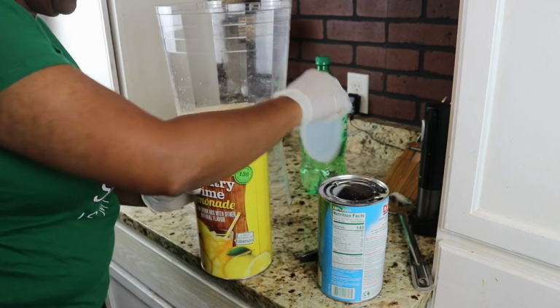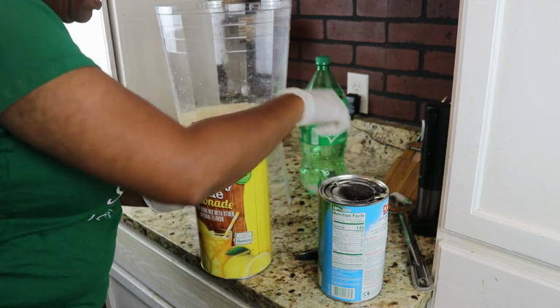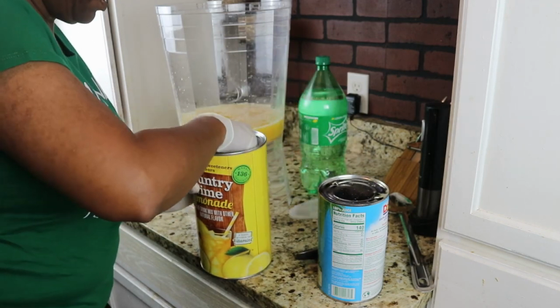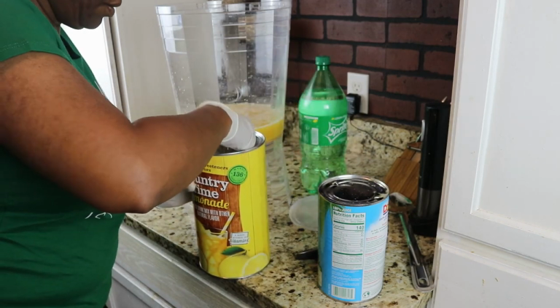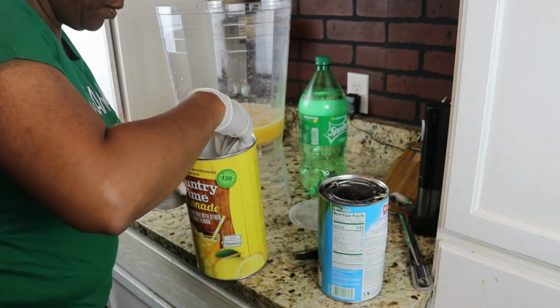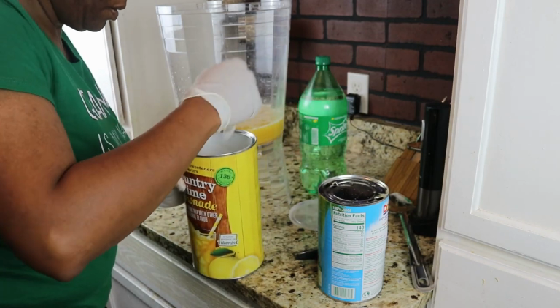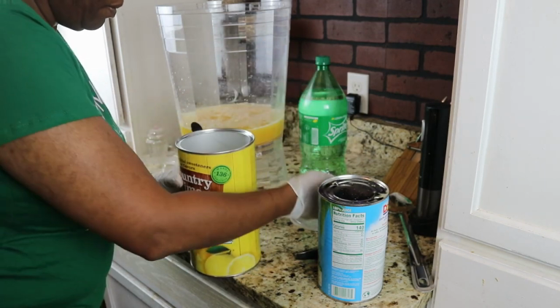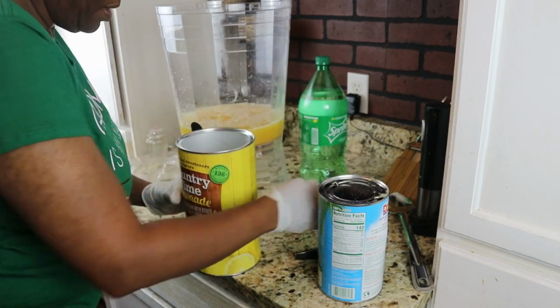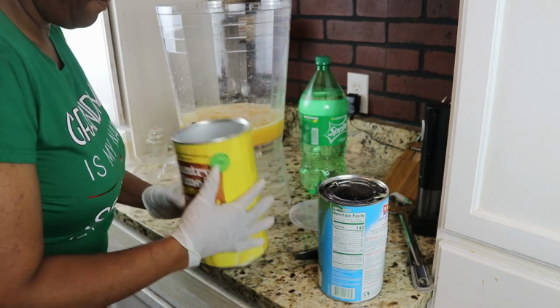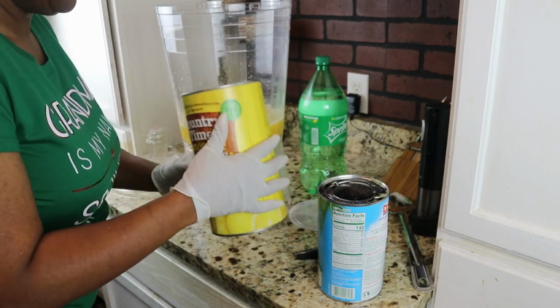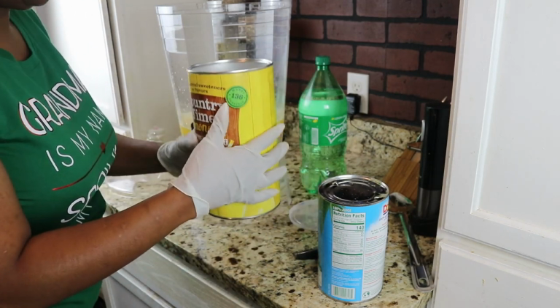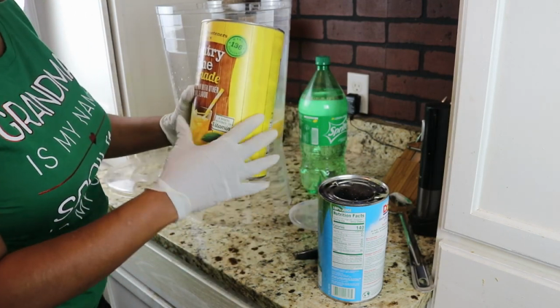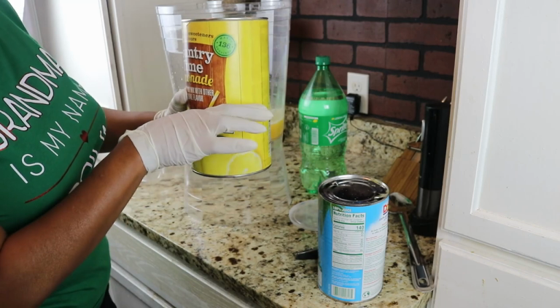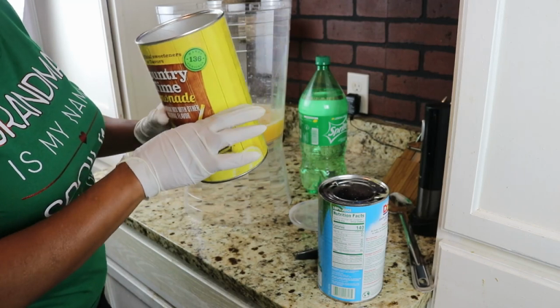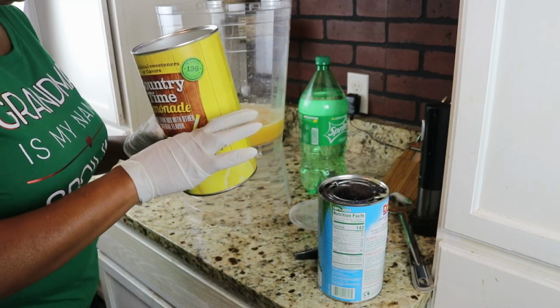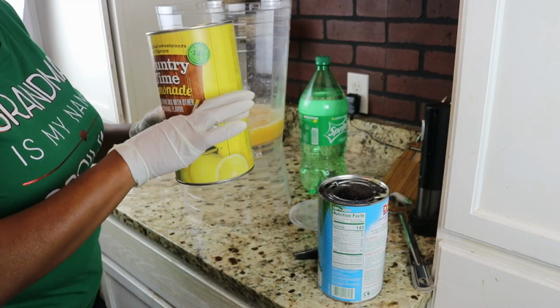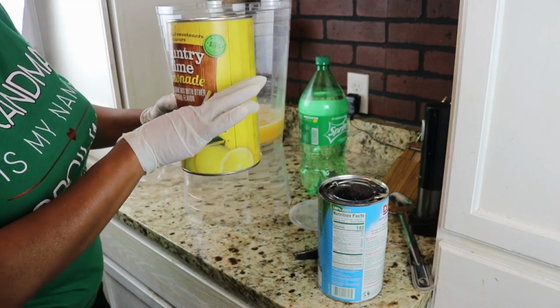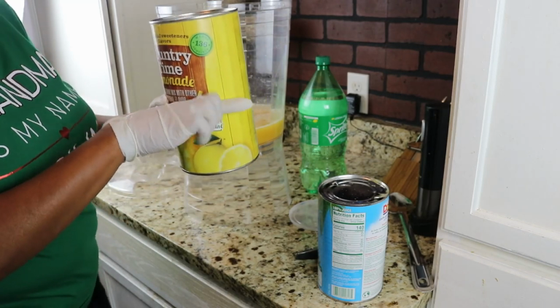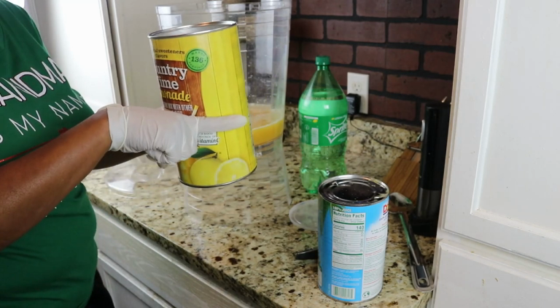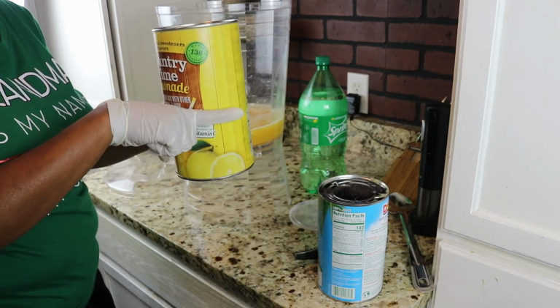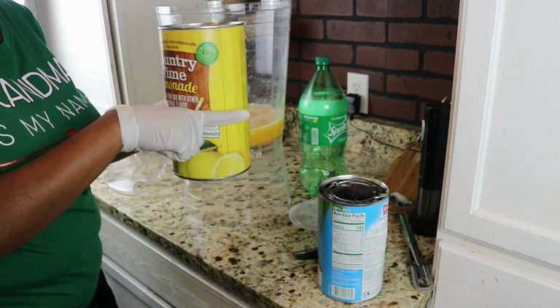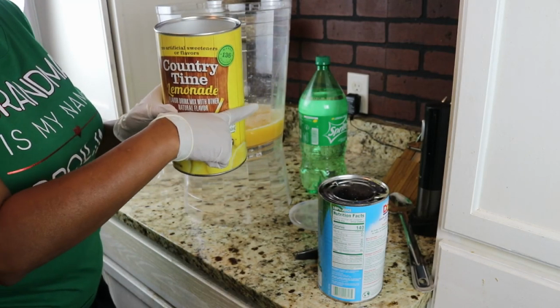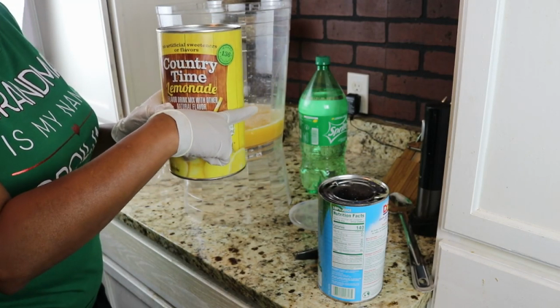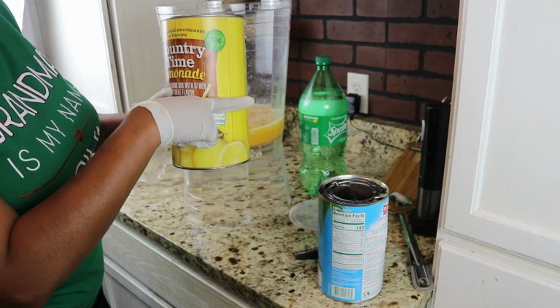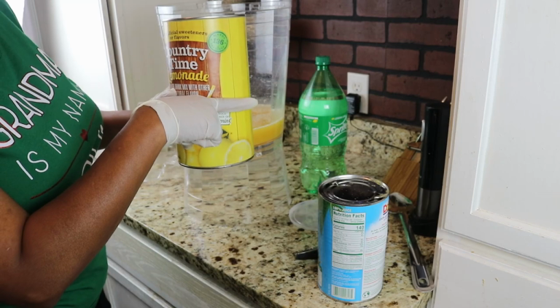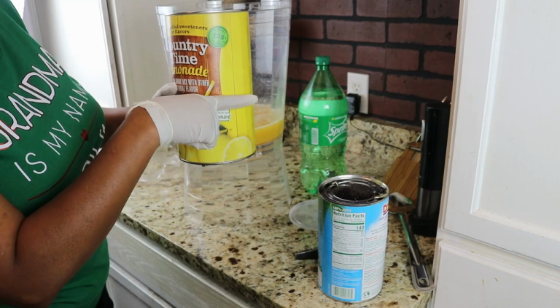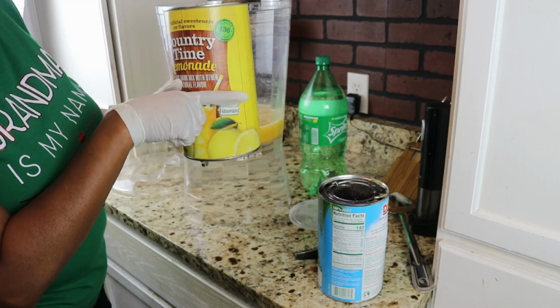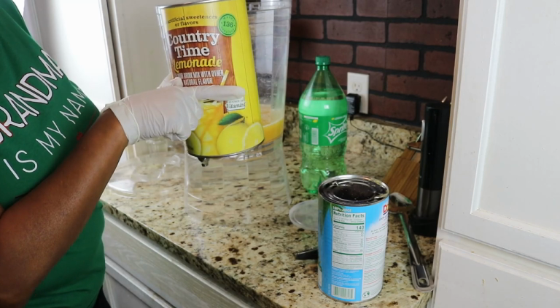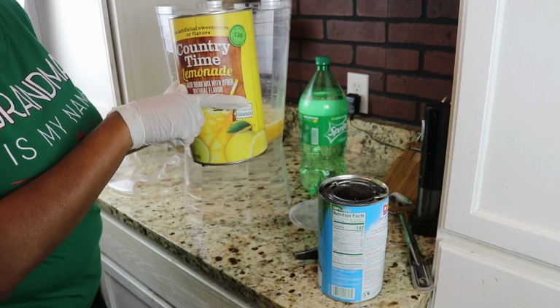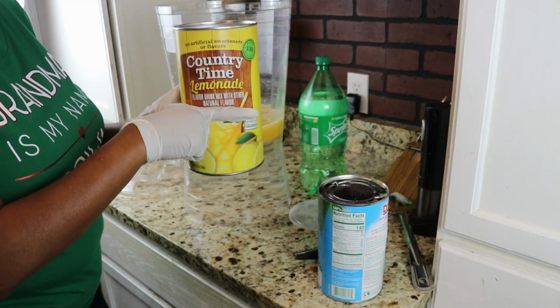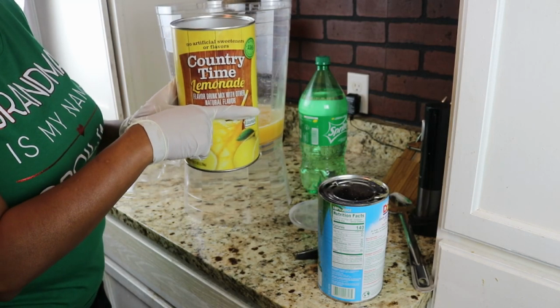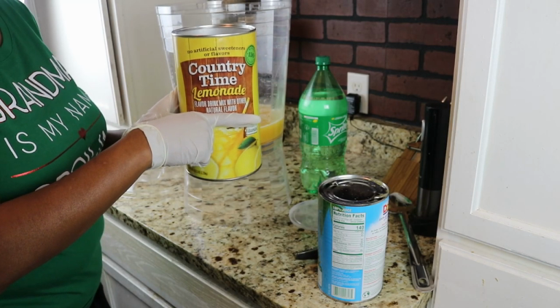Like I said, you're going to use half of this container — so about right there. Half of the container, about right there.